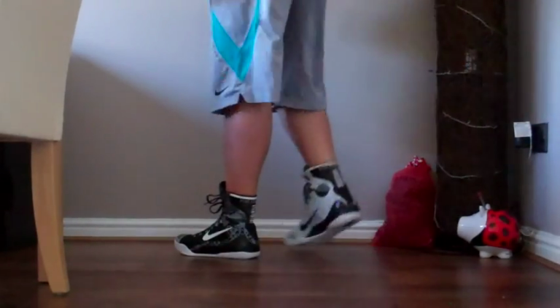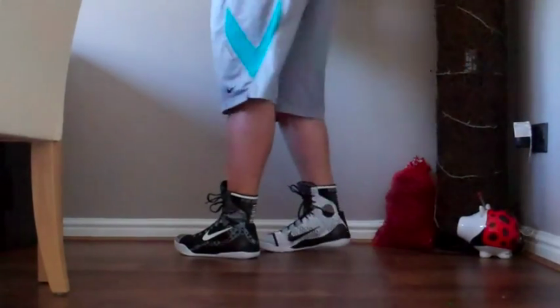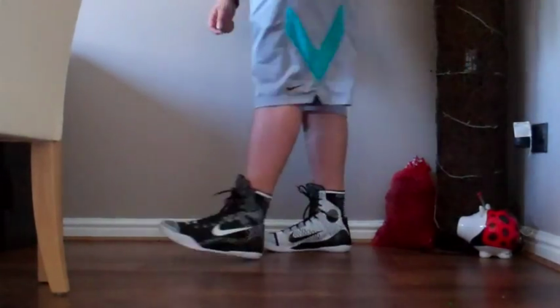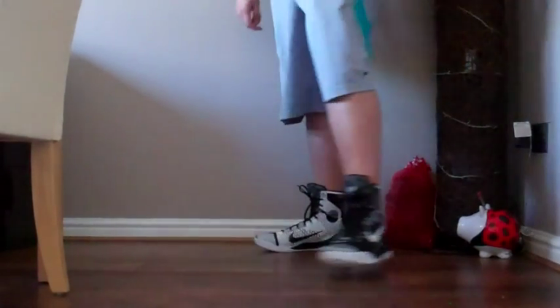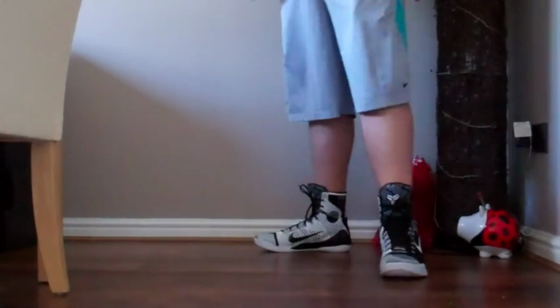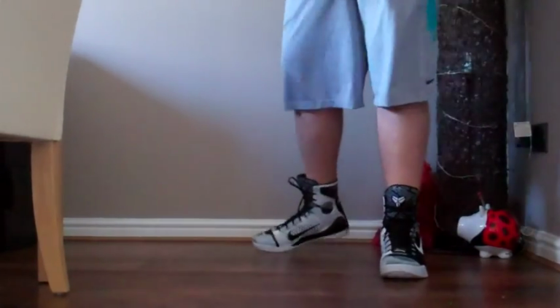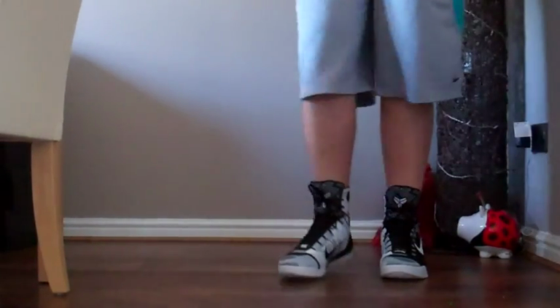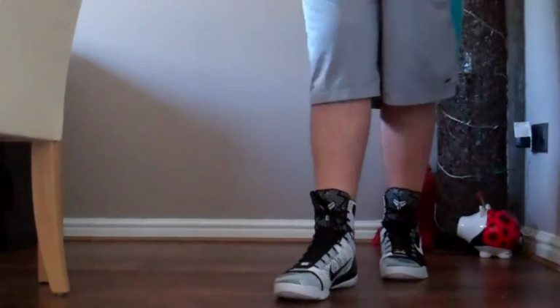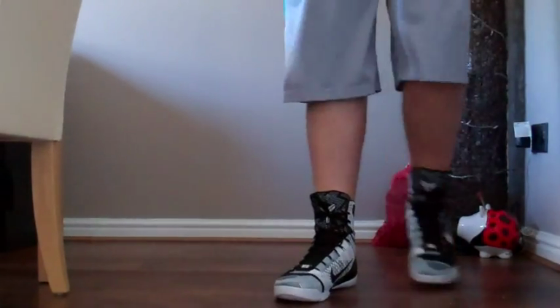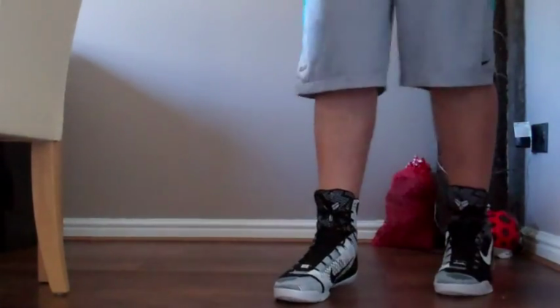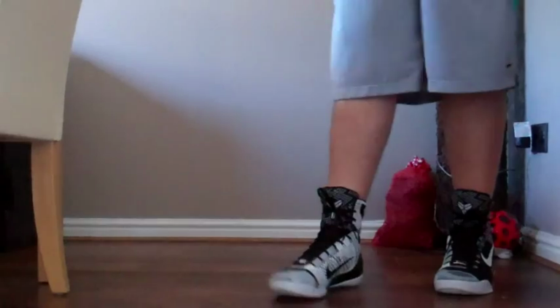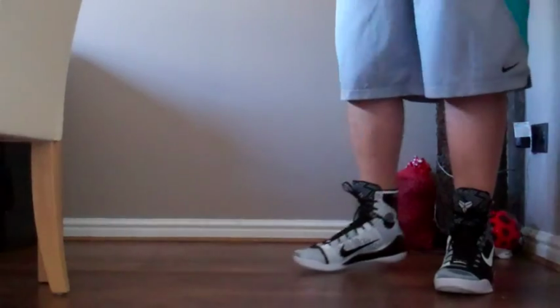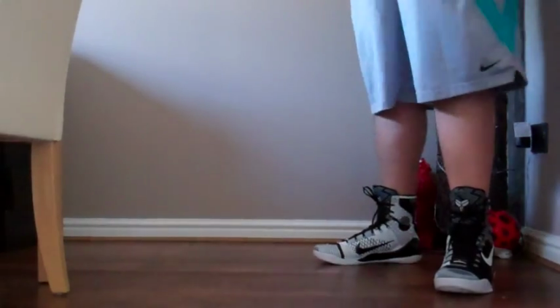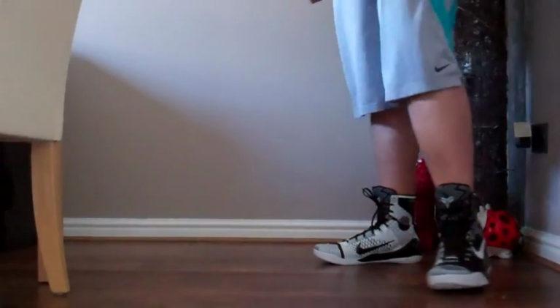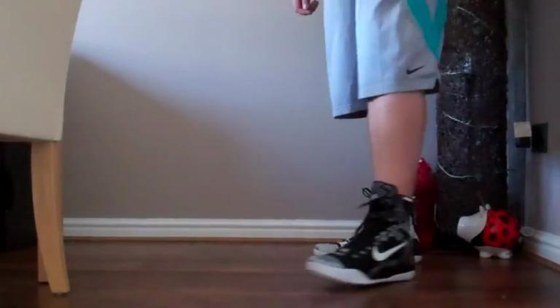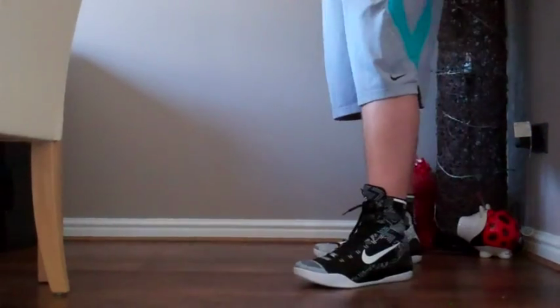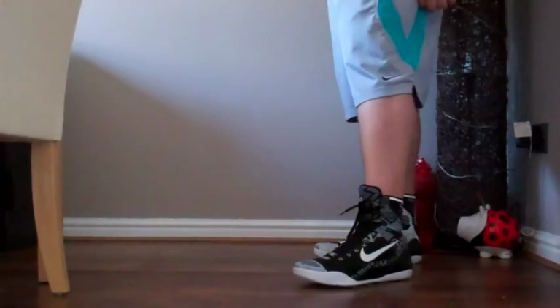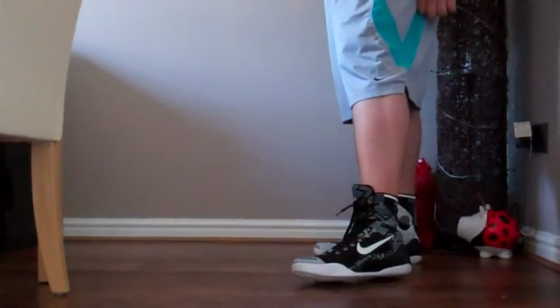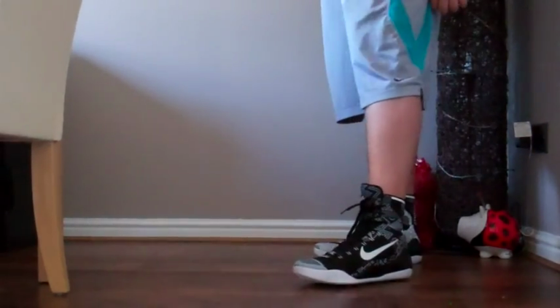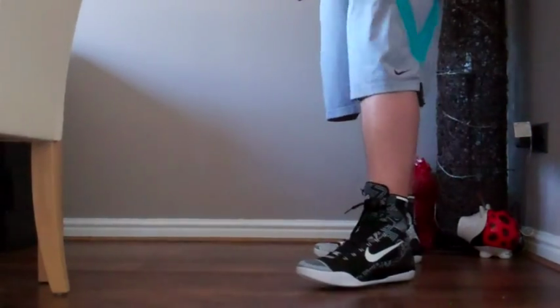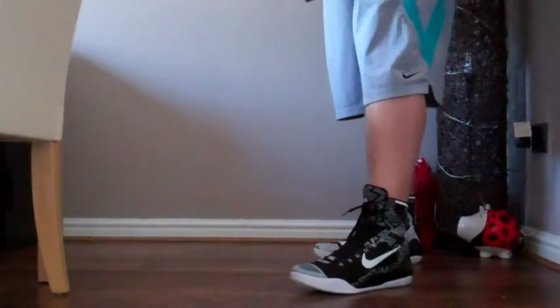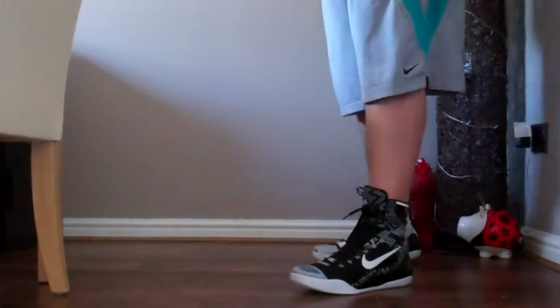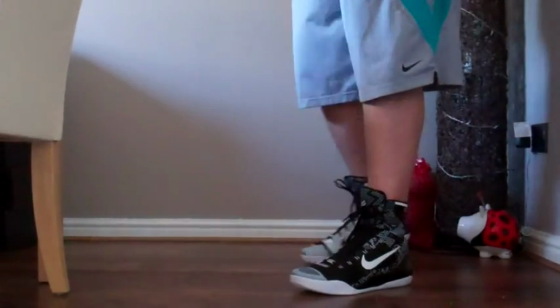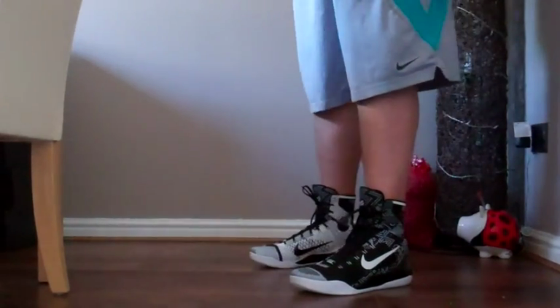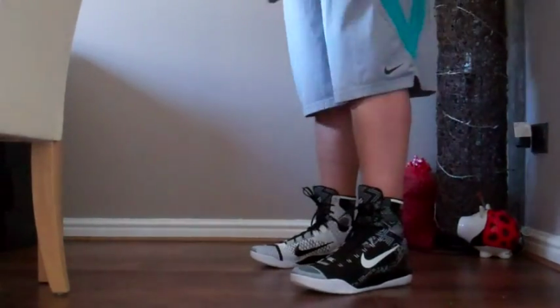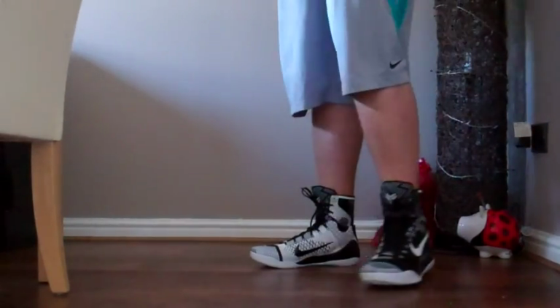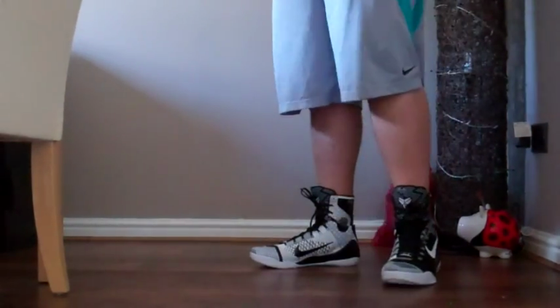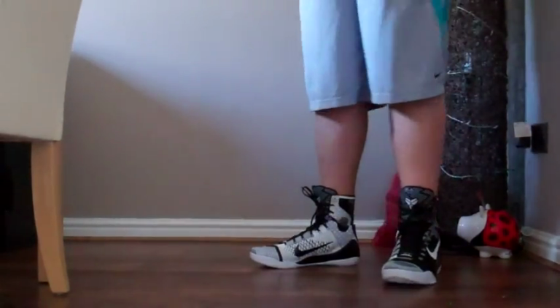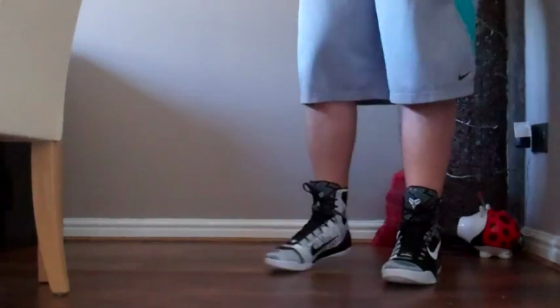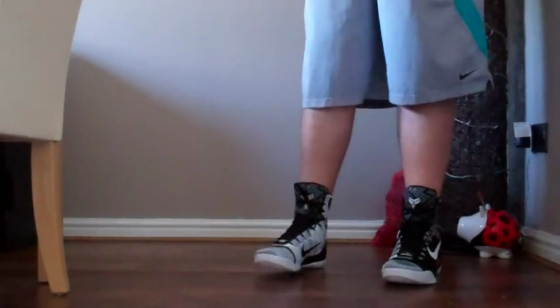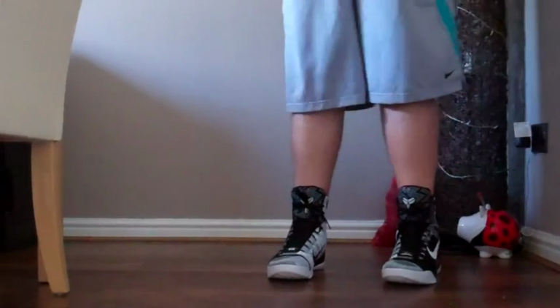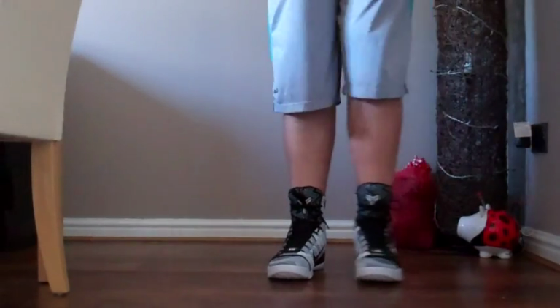Very, very cool sneaker, very different. Still very eye-catching and something that was a fantastic performance sneaker in all the performance reviews that I've seen.